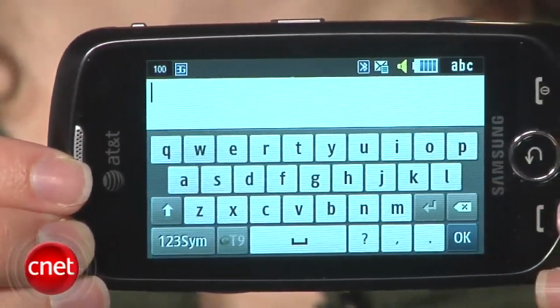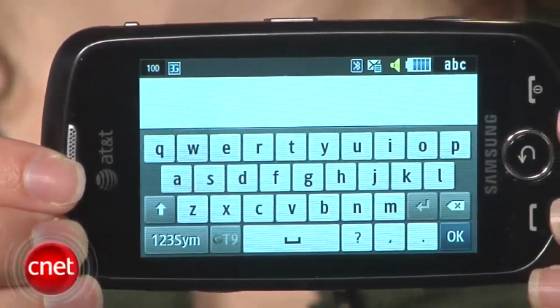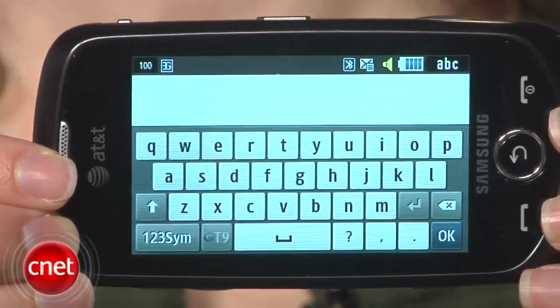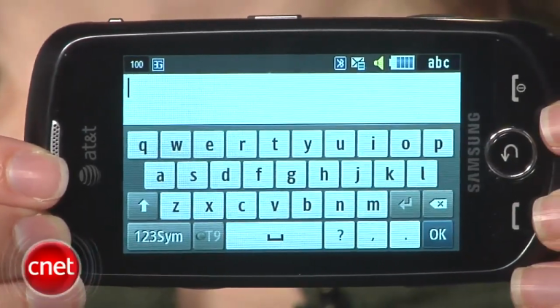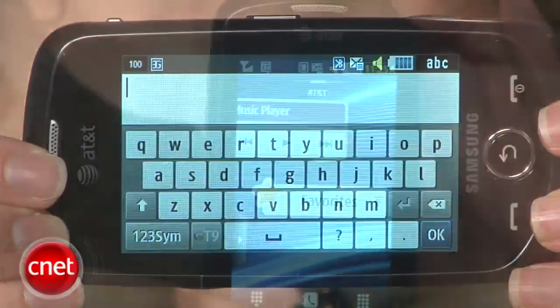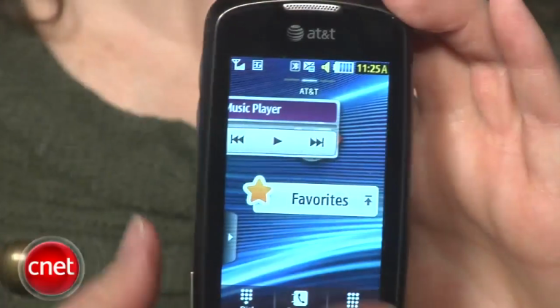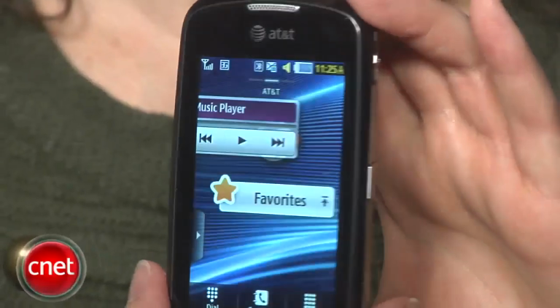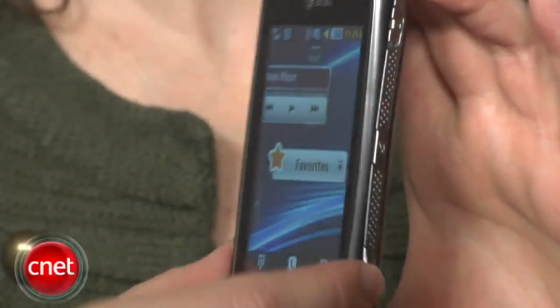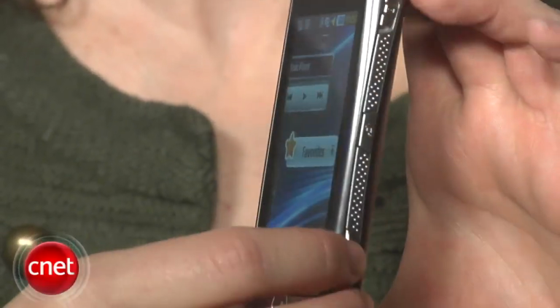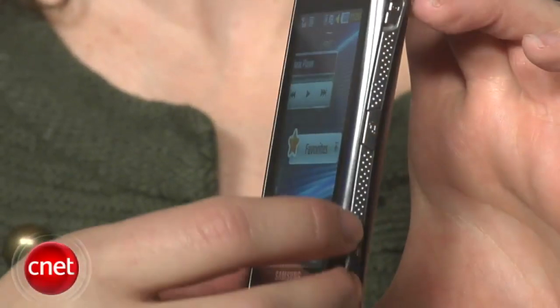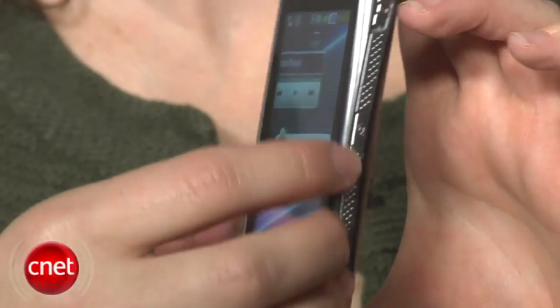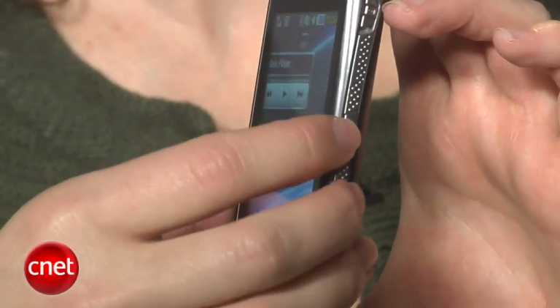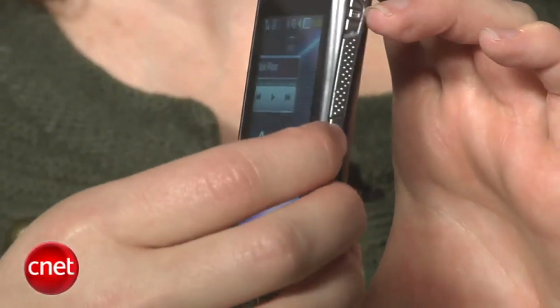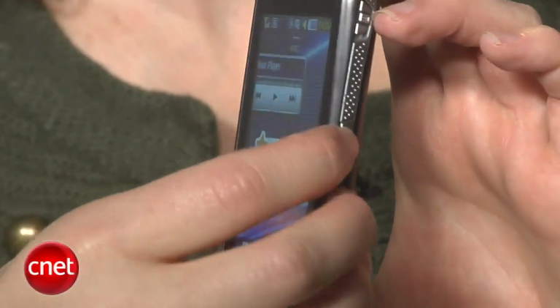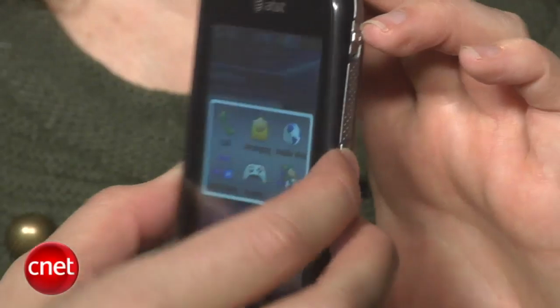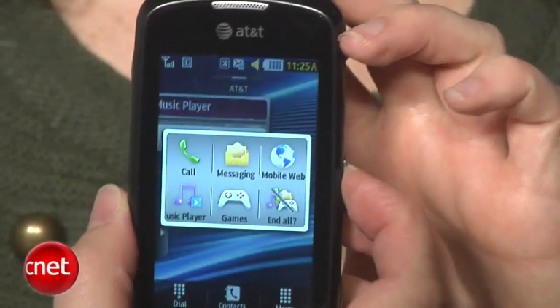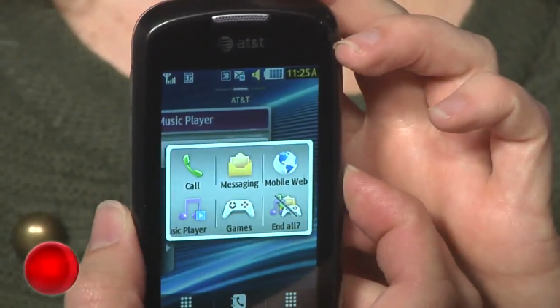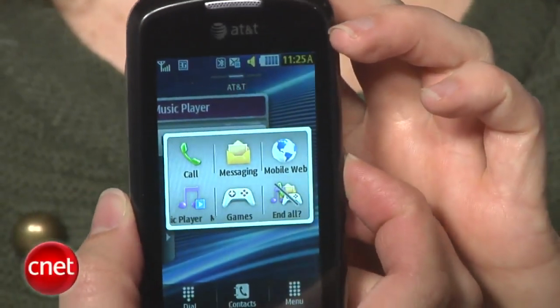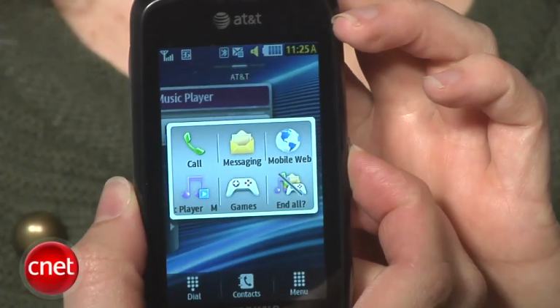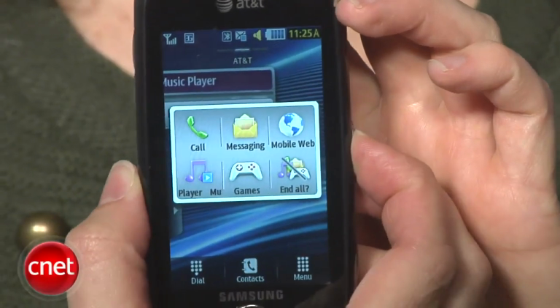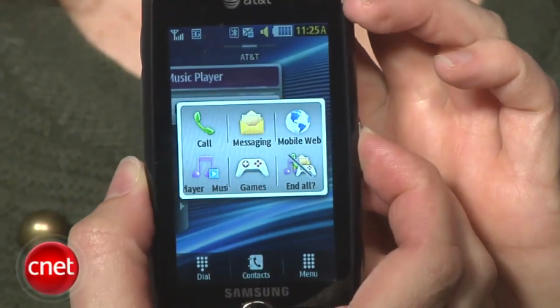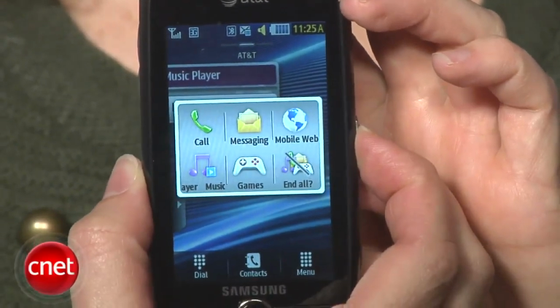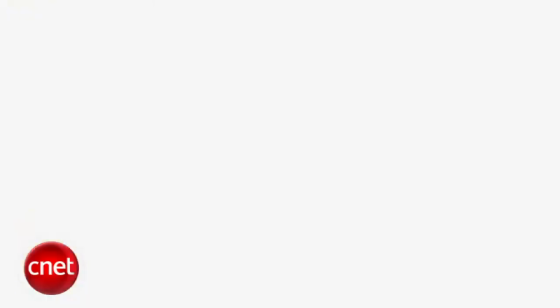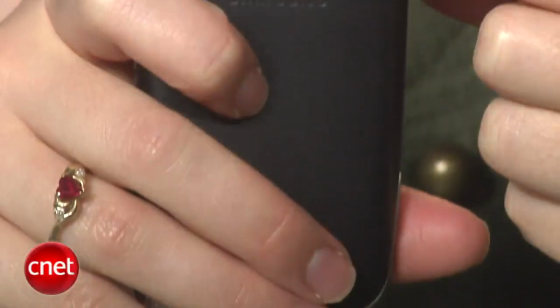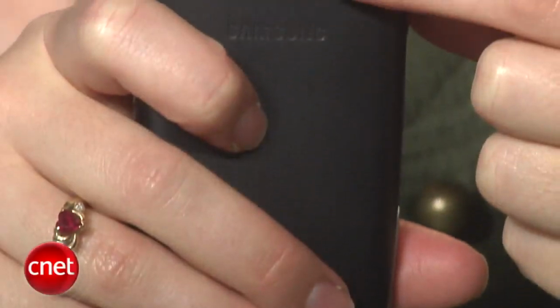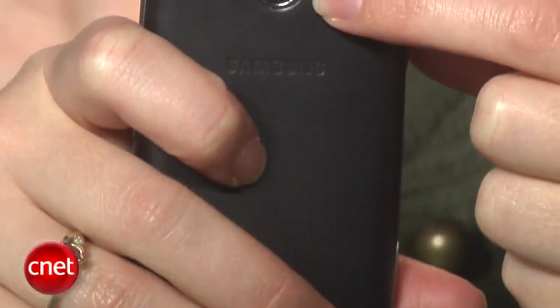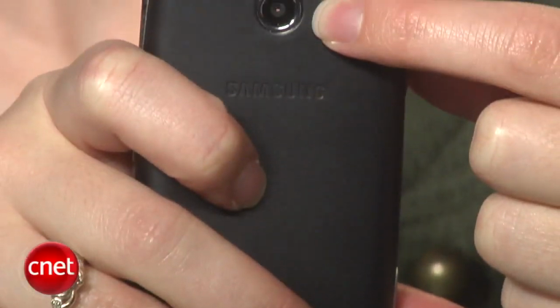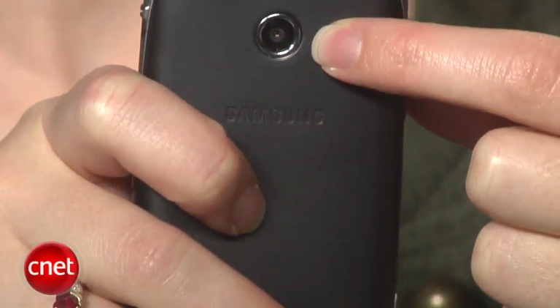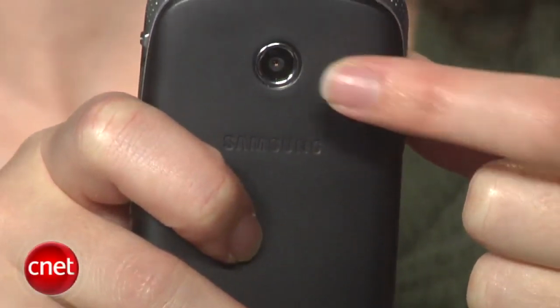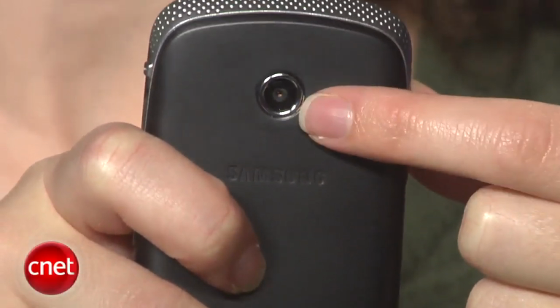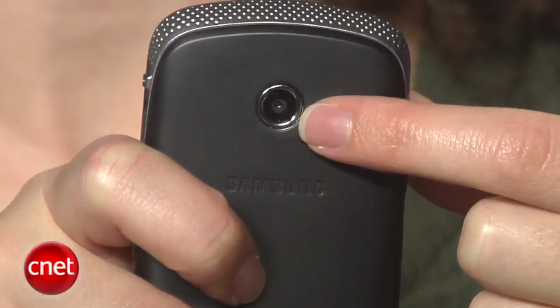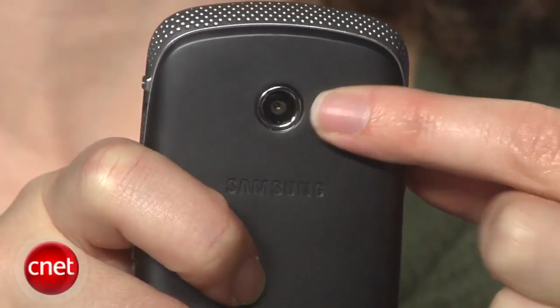Externally, you do have as an extra a shortcut button. There is a two-megapixel camera on the back that actually produces pretty good photos.